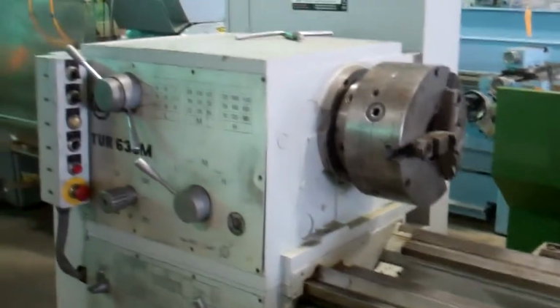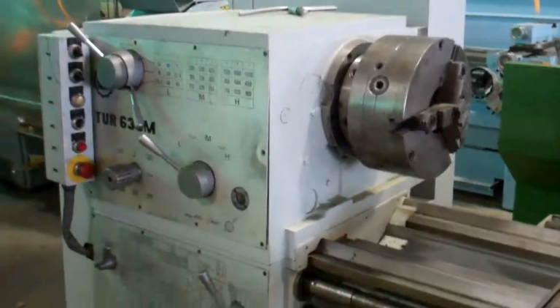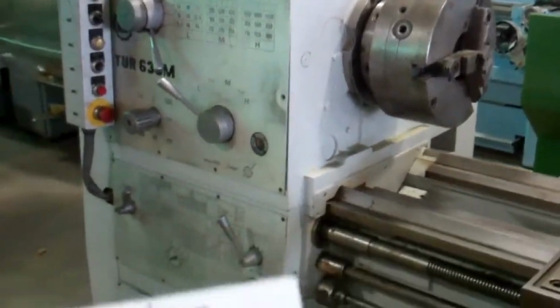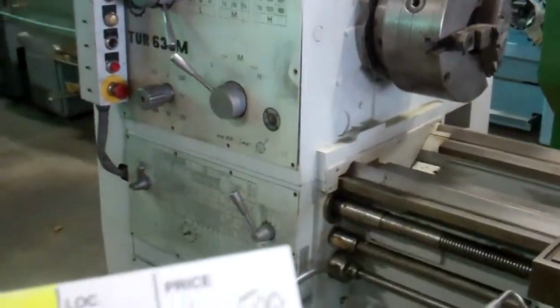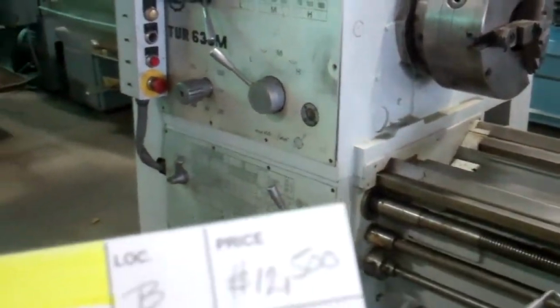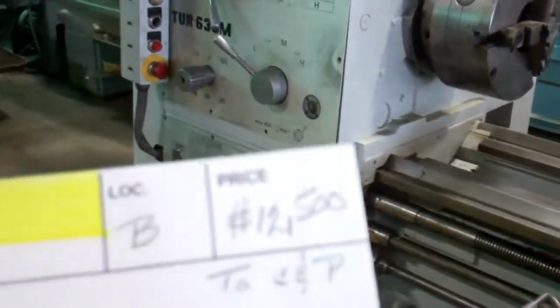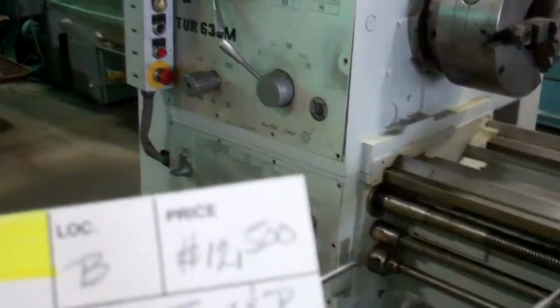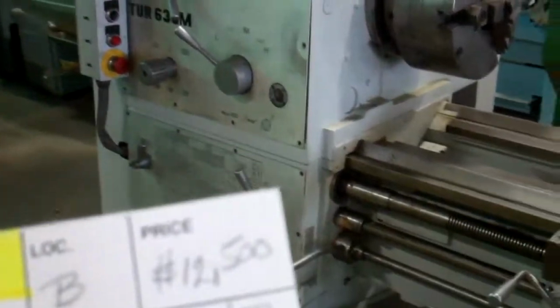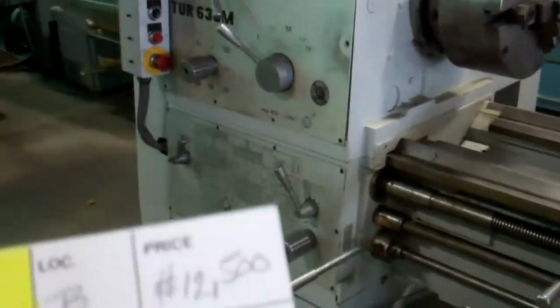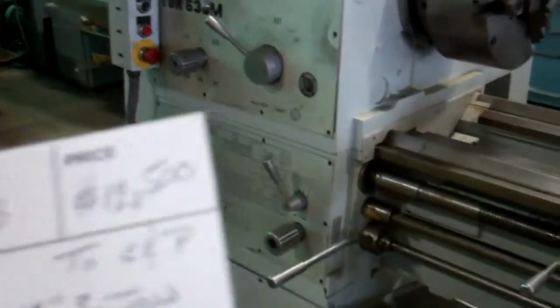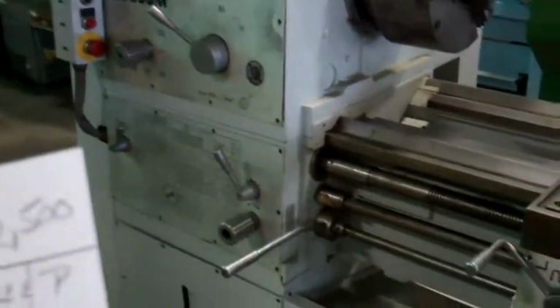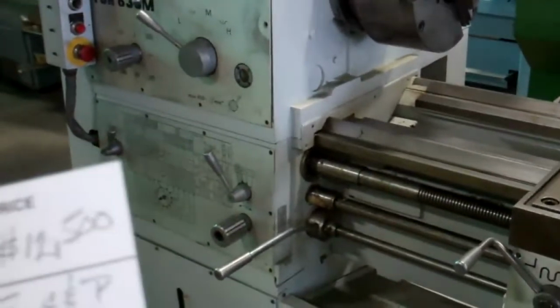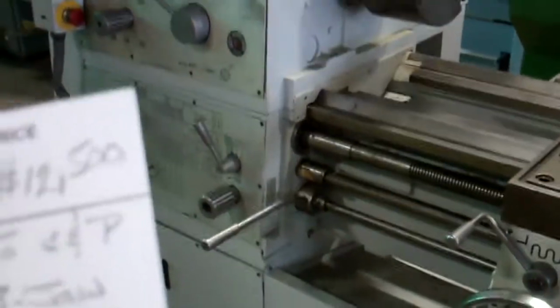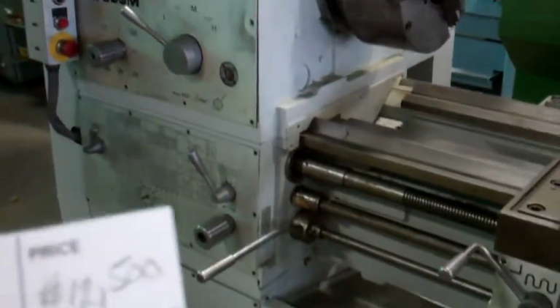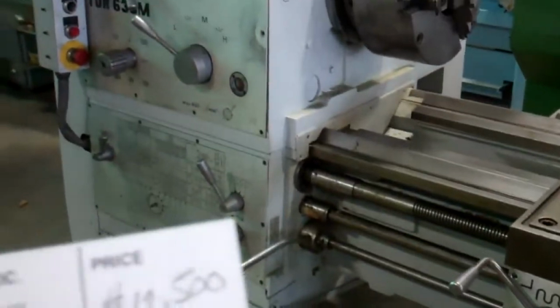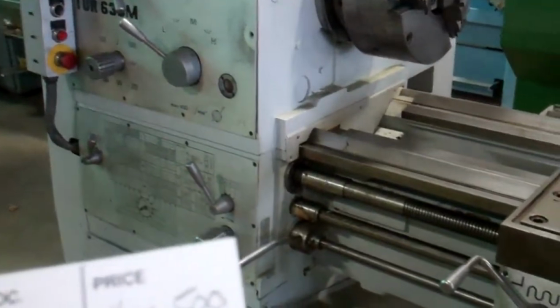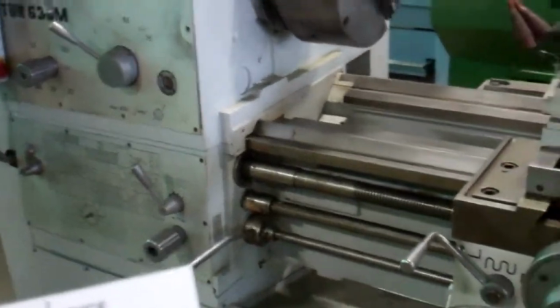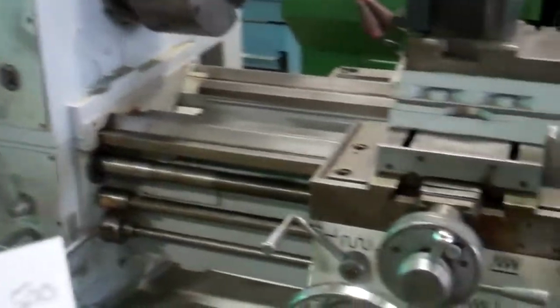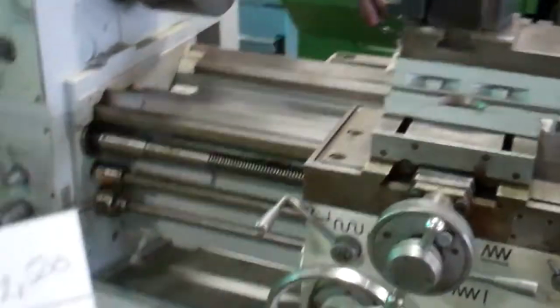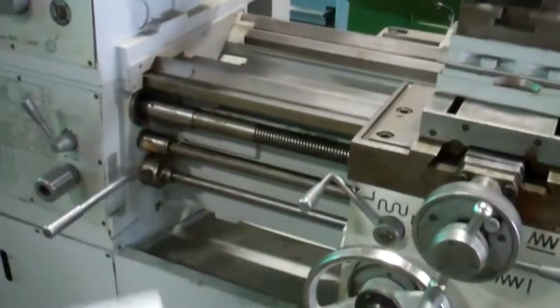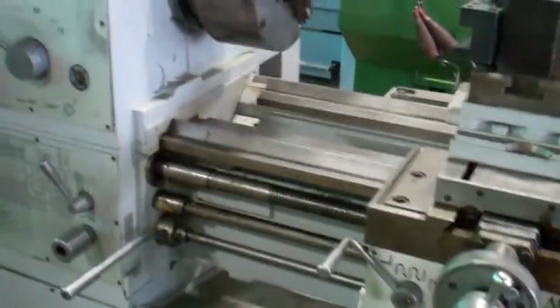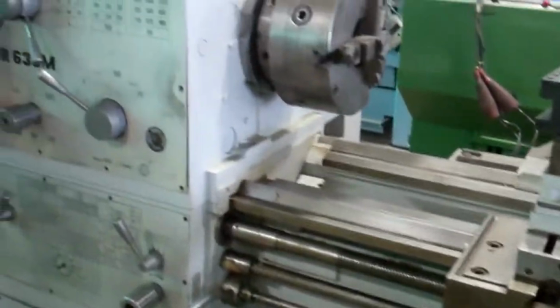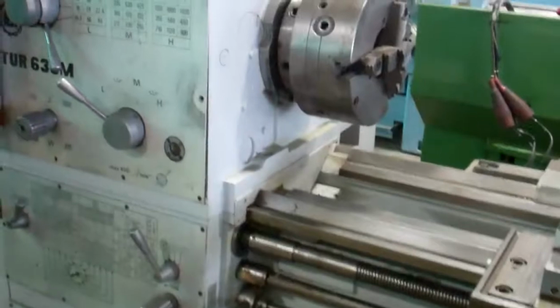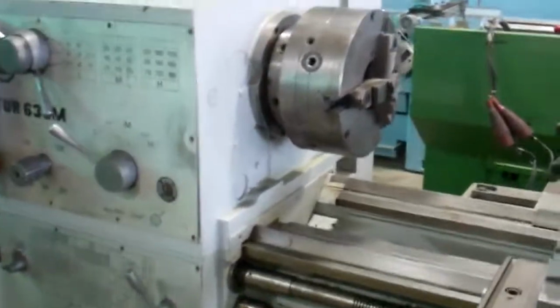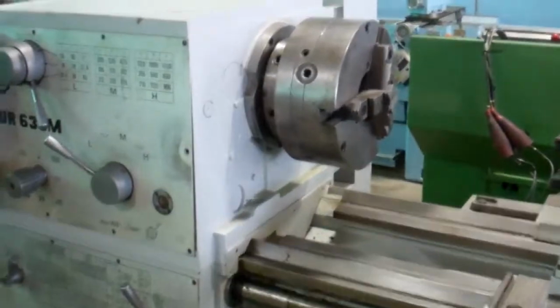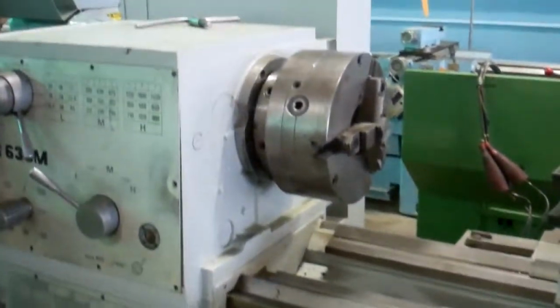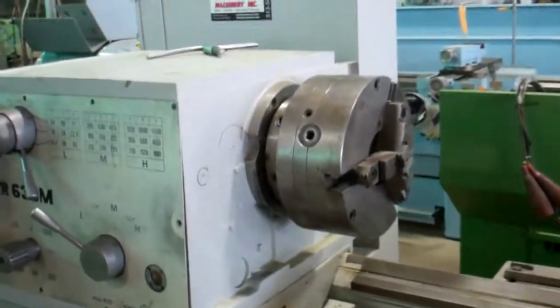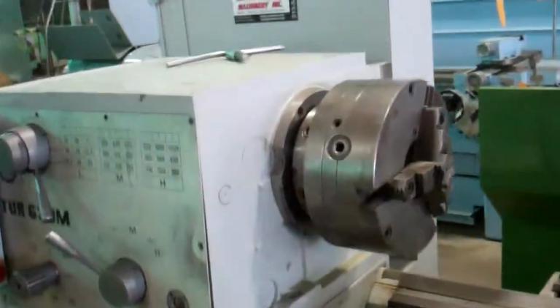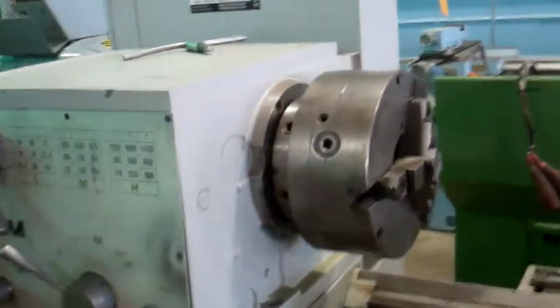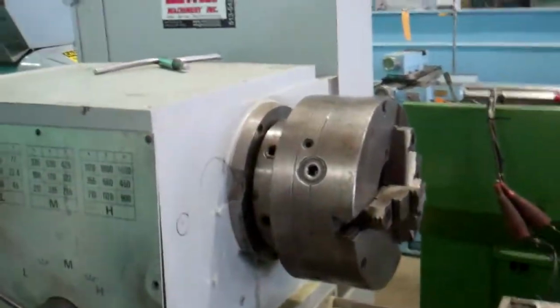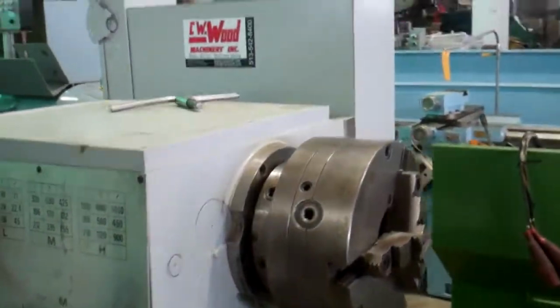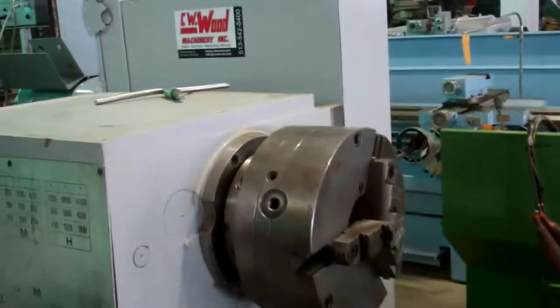We're videotaping a 25 by 66 Toolmax engine lathe. It's a model TUR 630M — a nice run of lathe. We're going to go through some of the spindle speeds. We're not going to go through all 27.